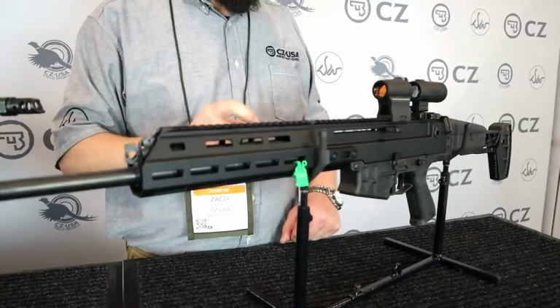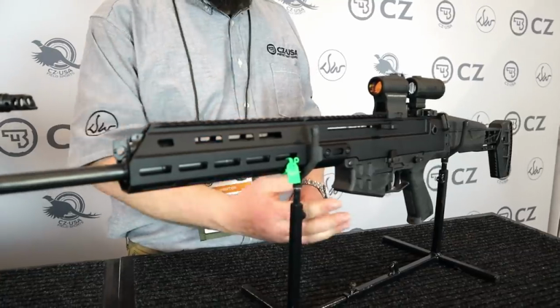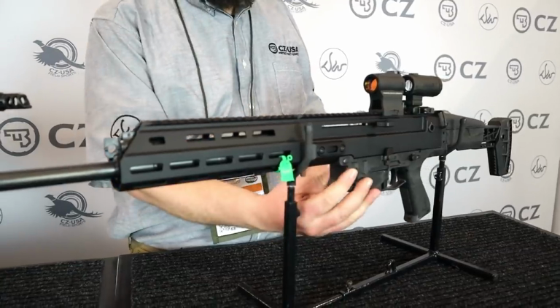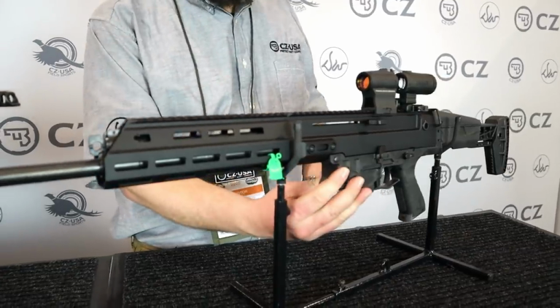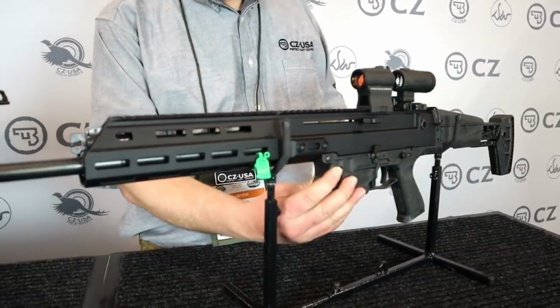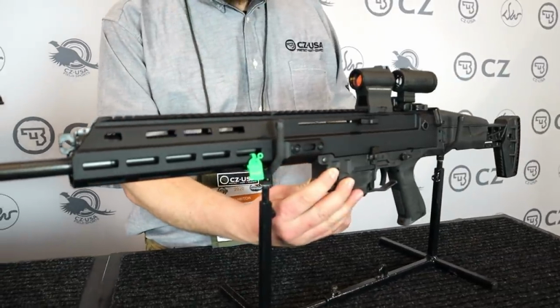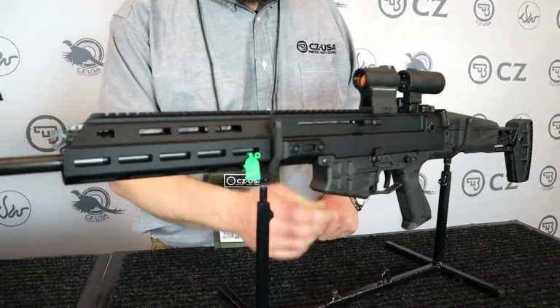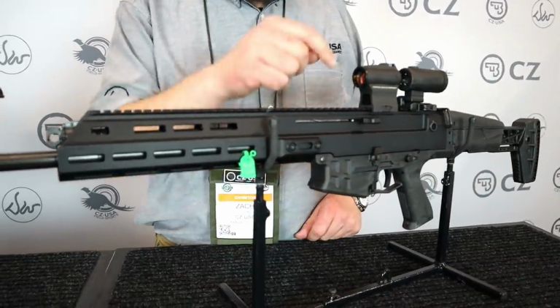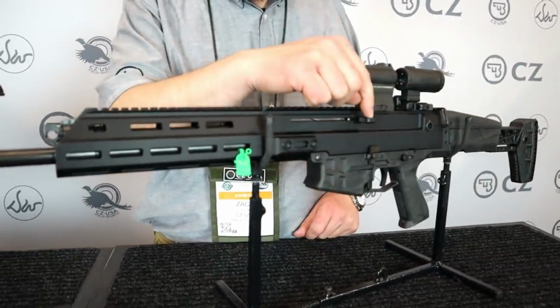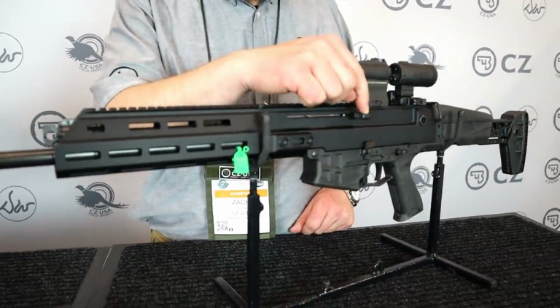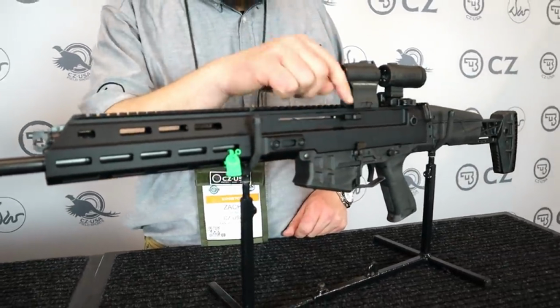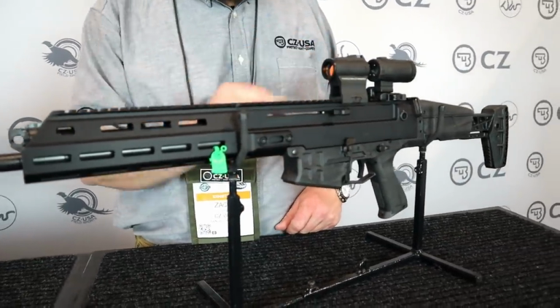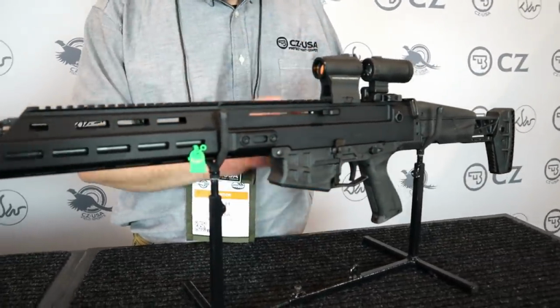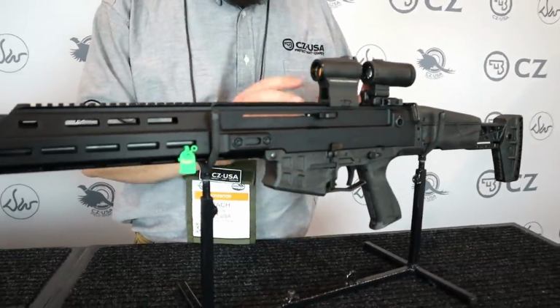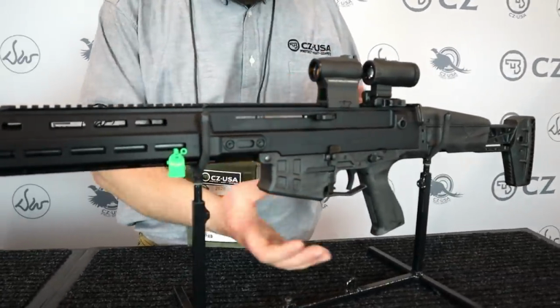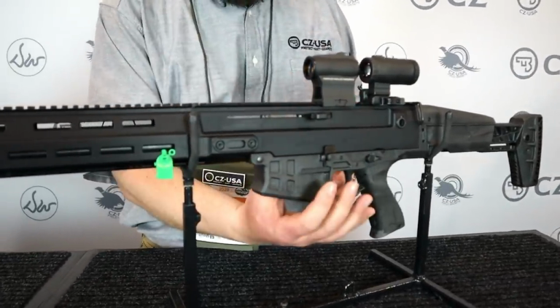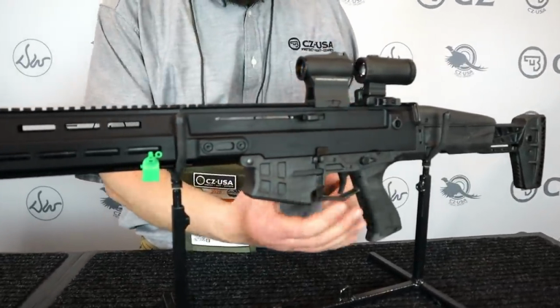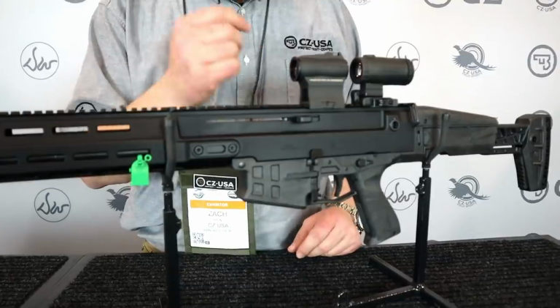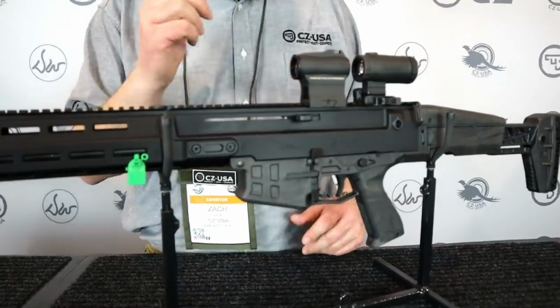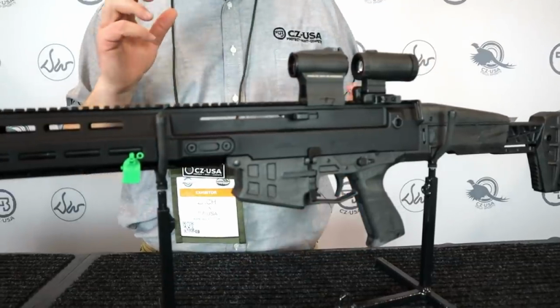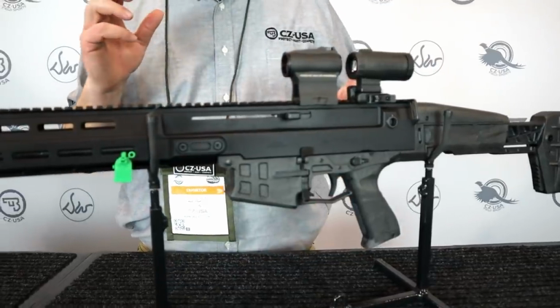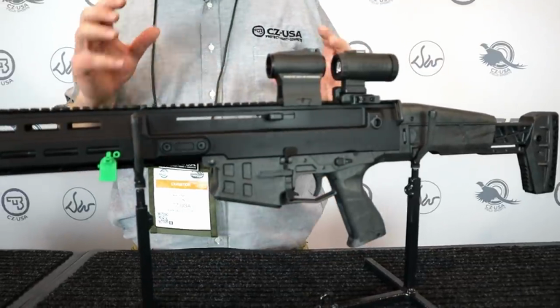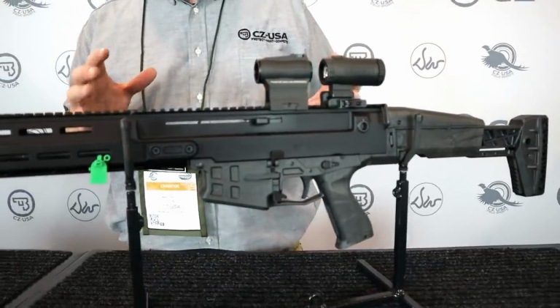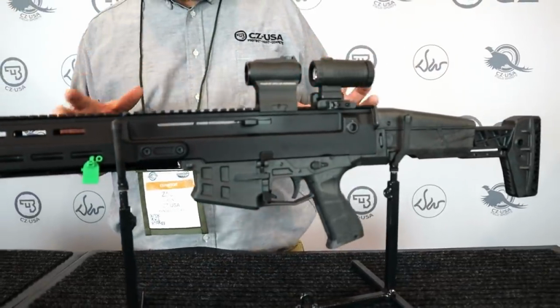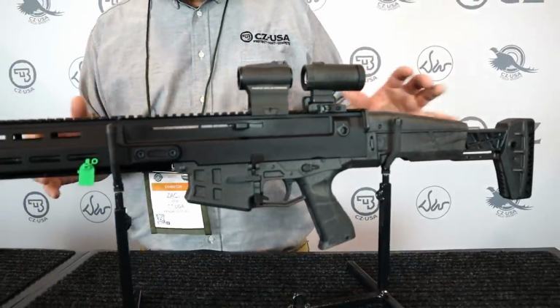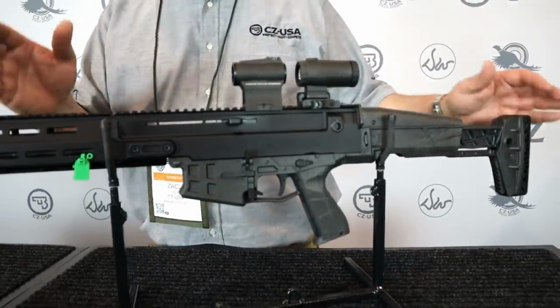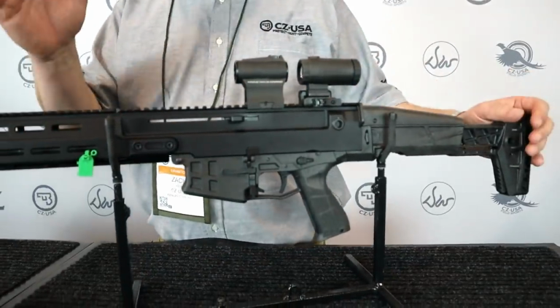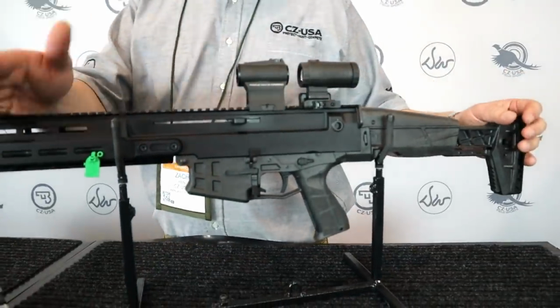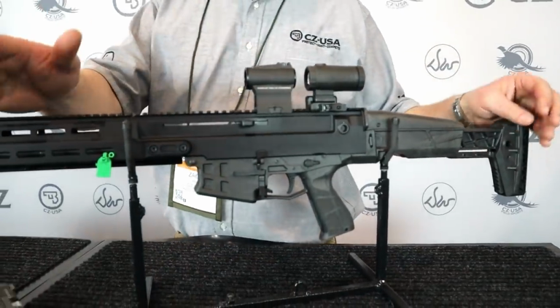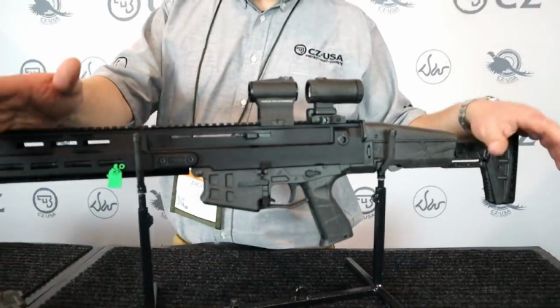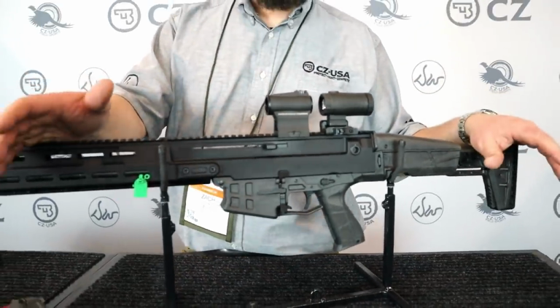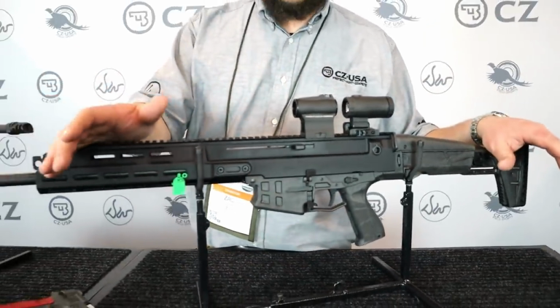Carbon fiber reinforced lower, non-reciprocating charging handle, fully ambi components — just a really, really cool, not-an-AR platform.